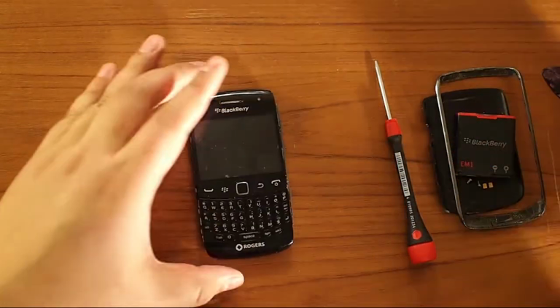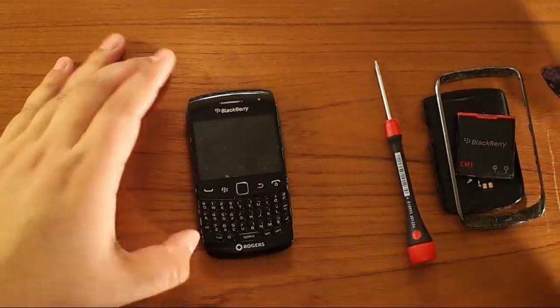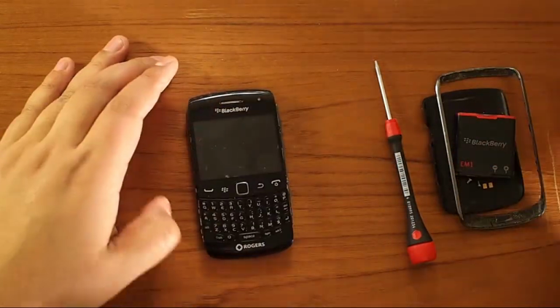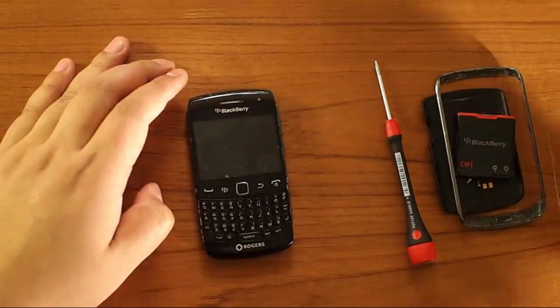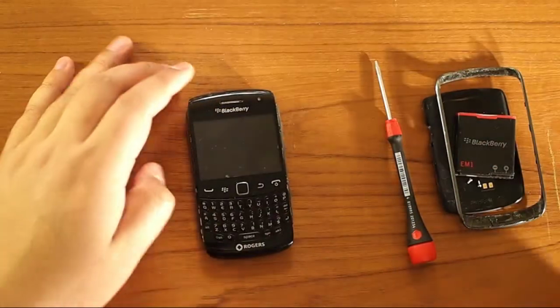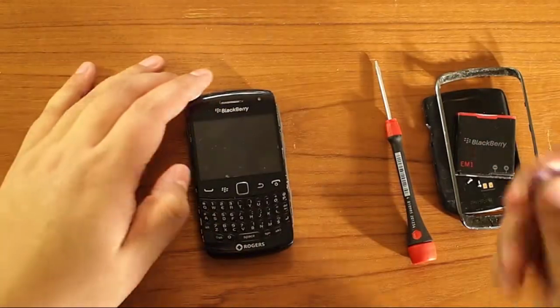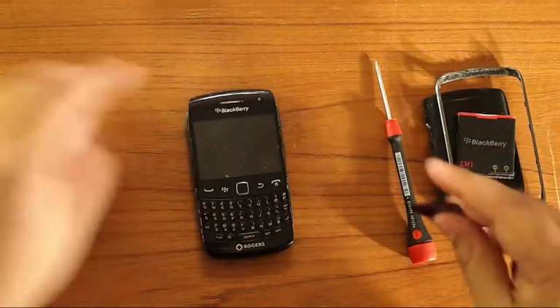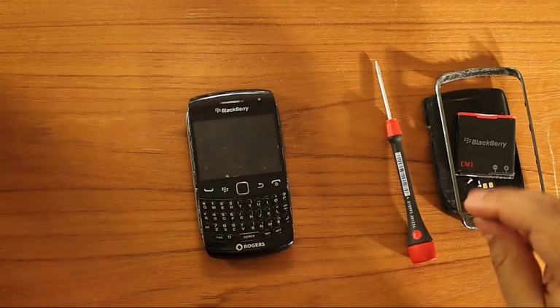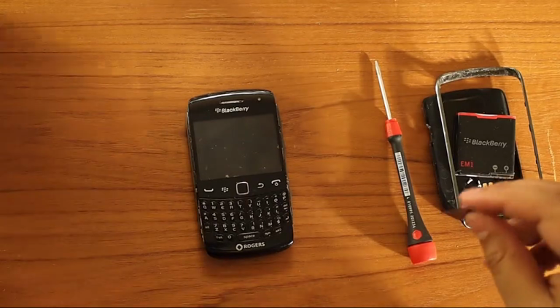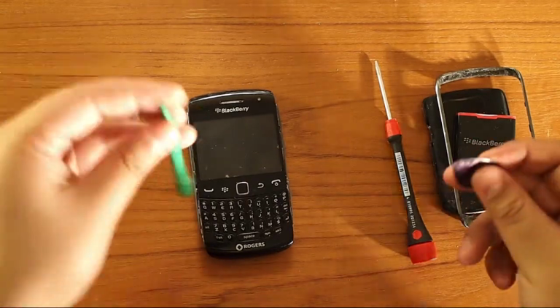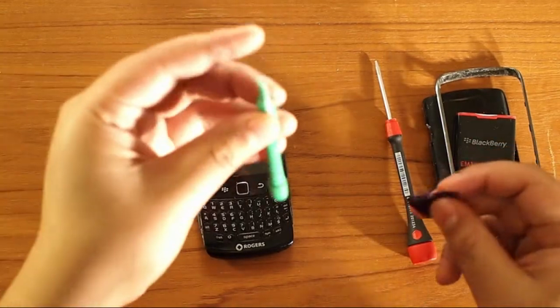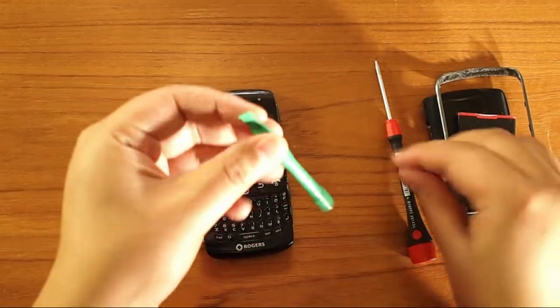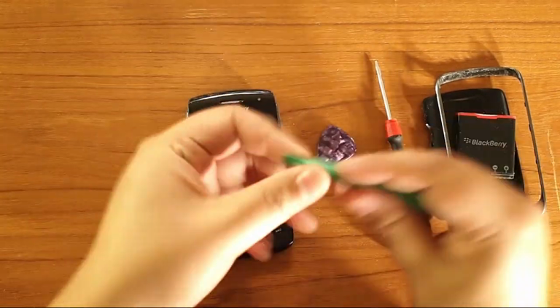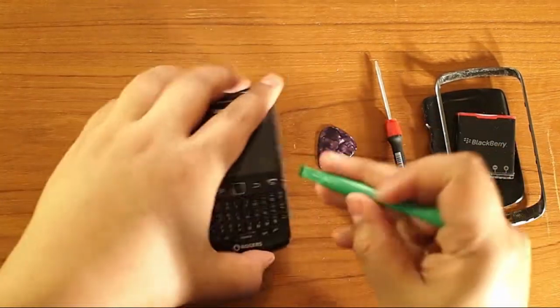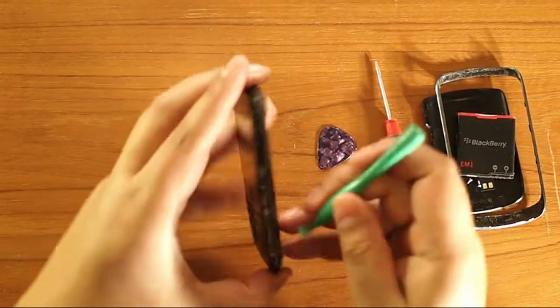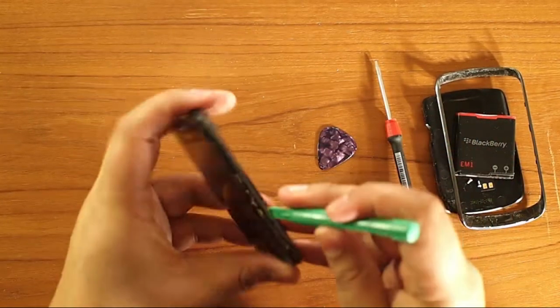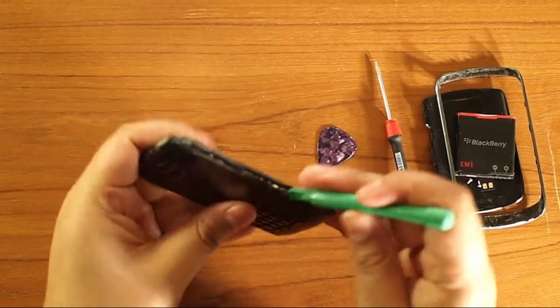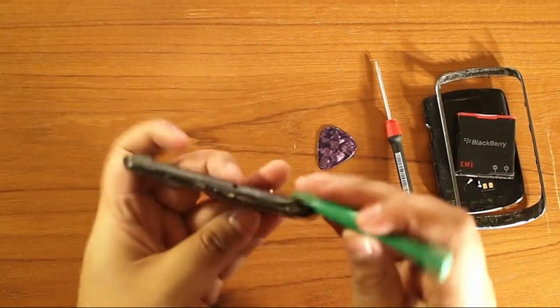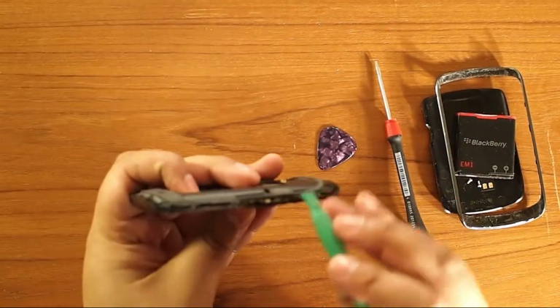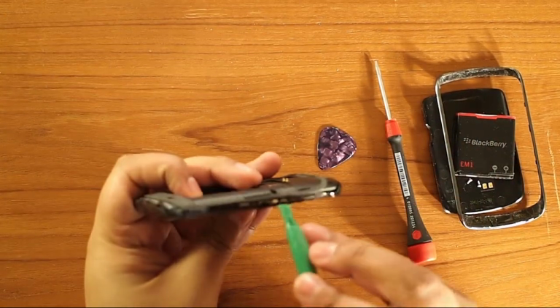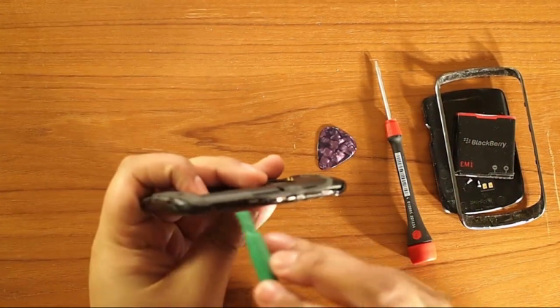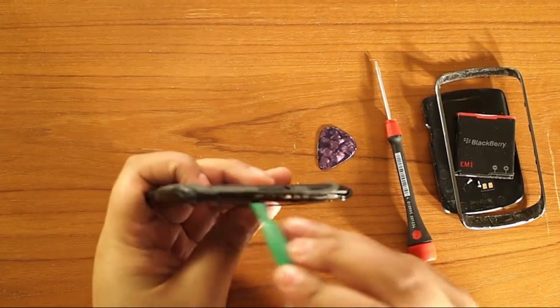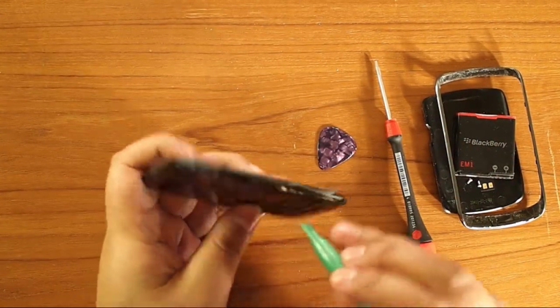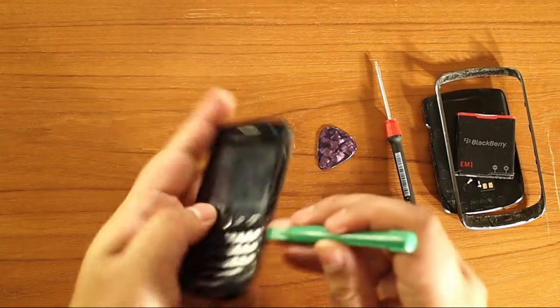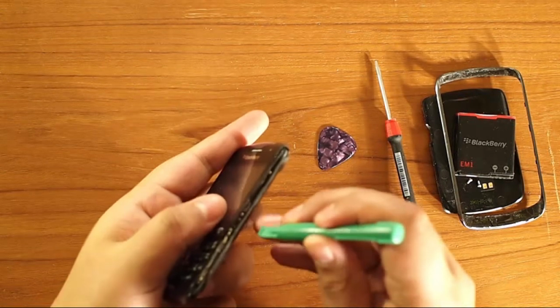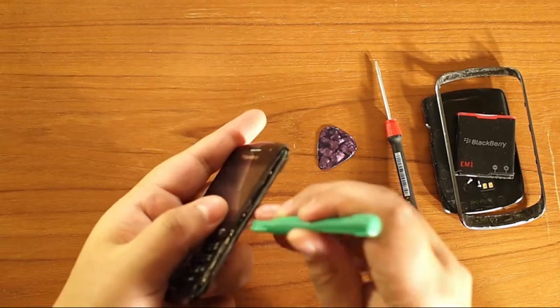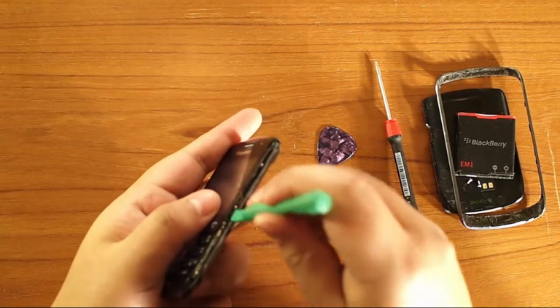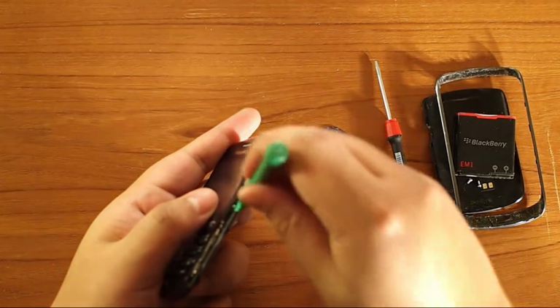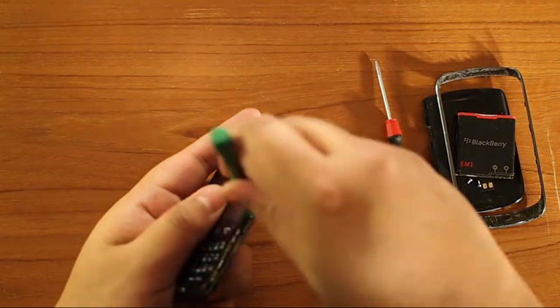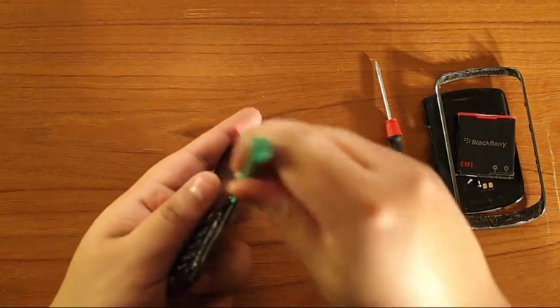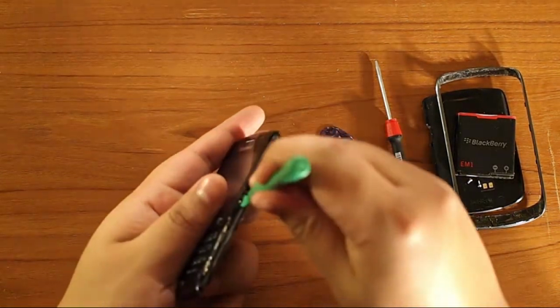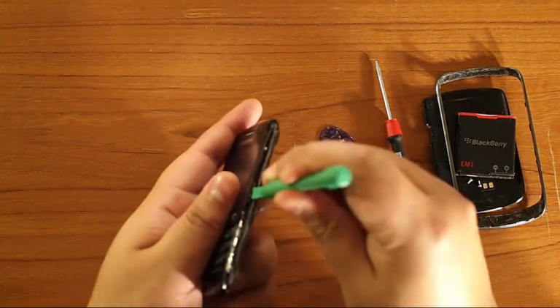Once that's off, use the clip again or the opener tool — it doesn't matter. On the side of the screen you're going to find a couple clips. You're going to pull them up.